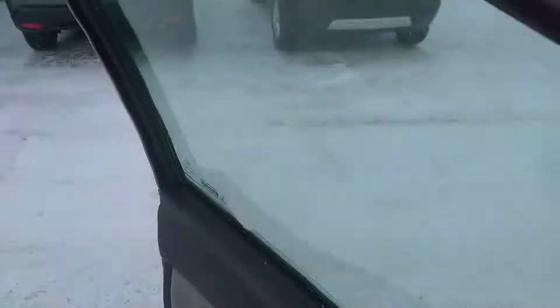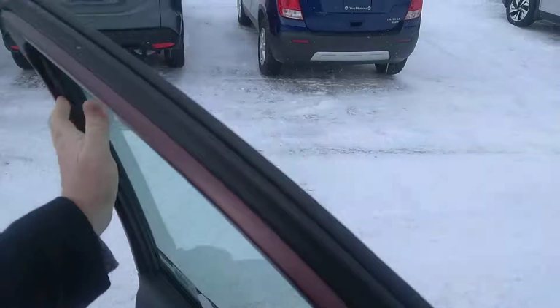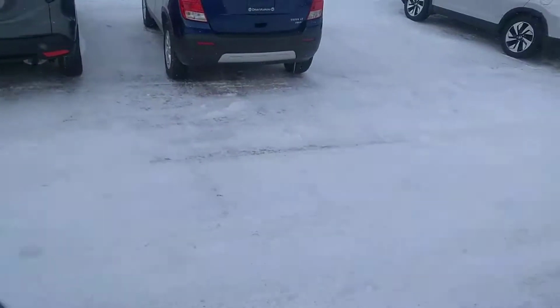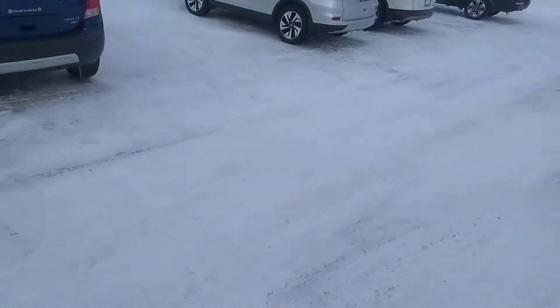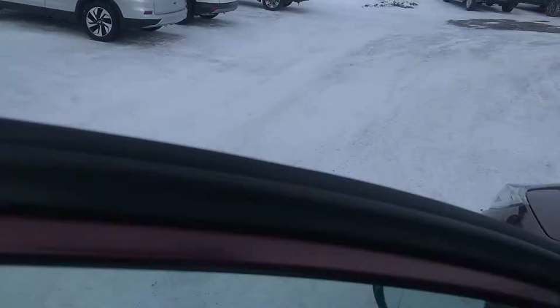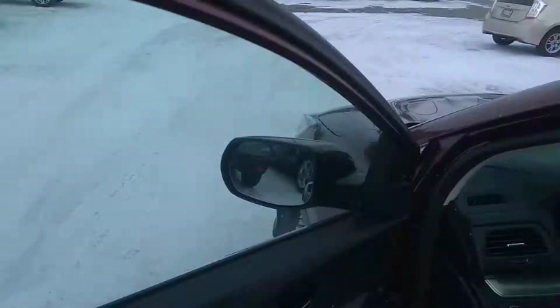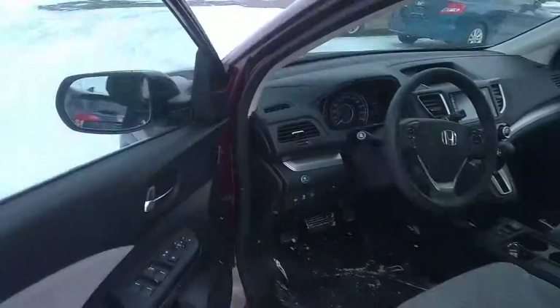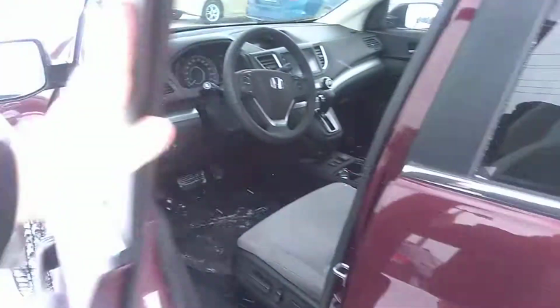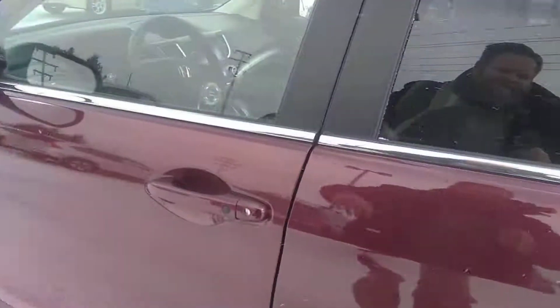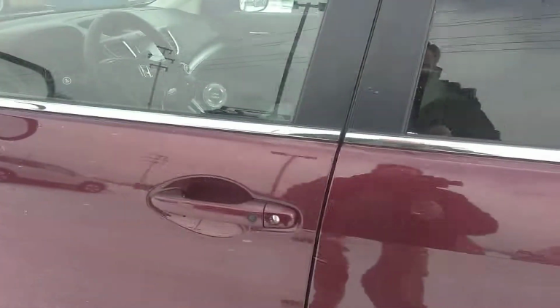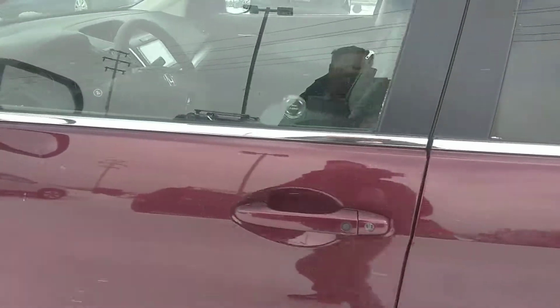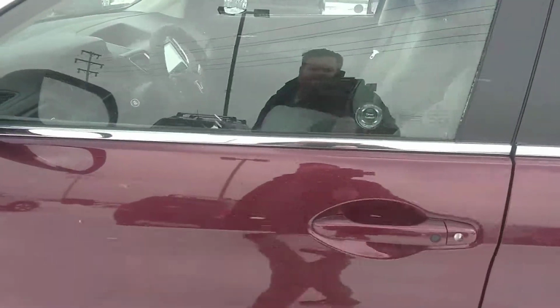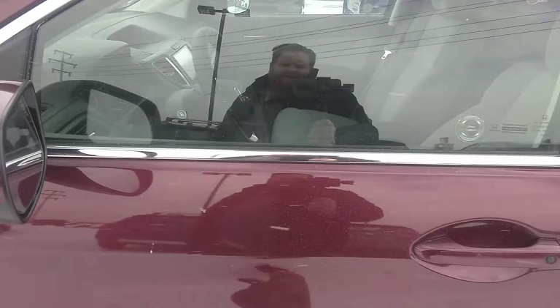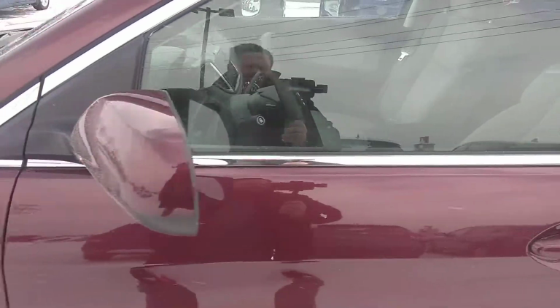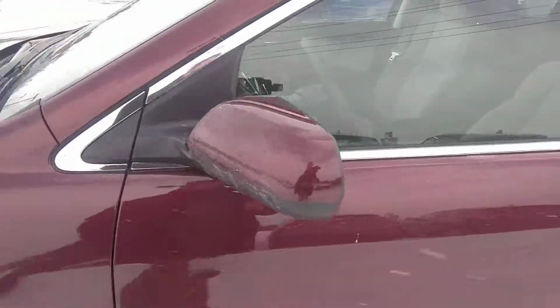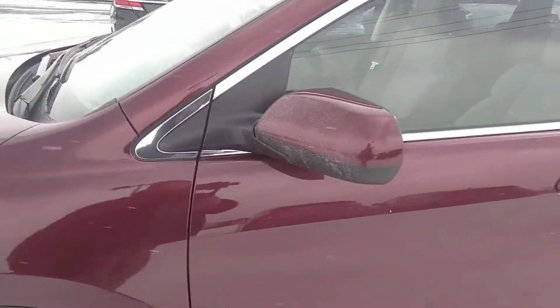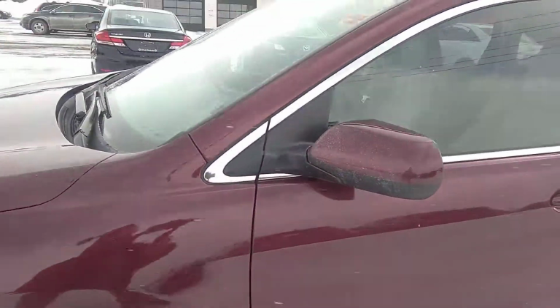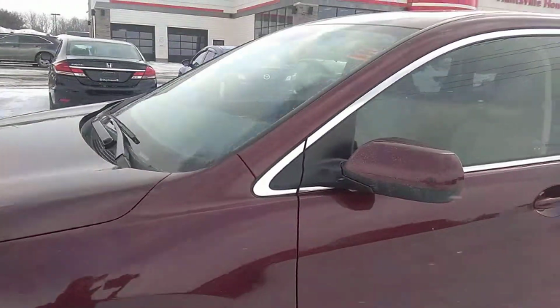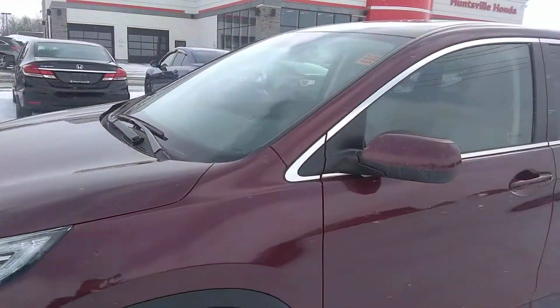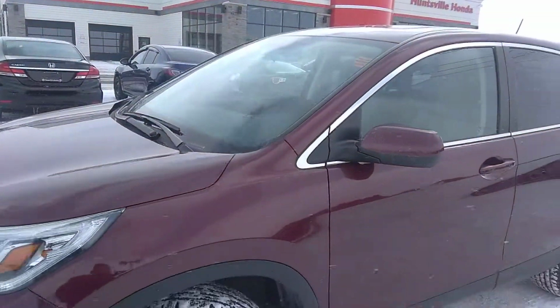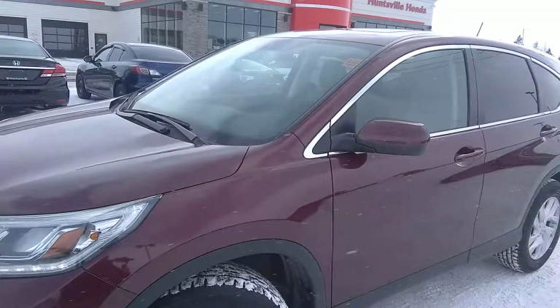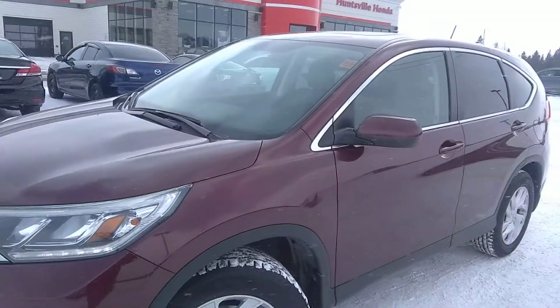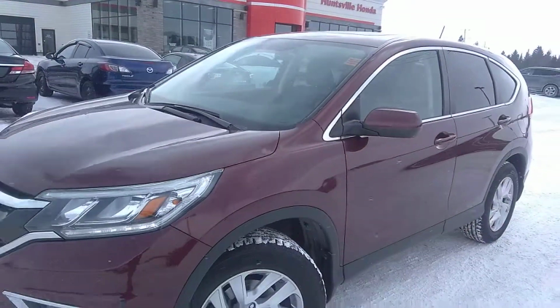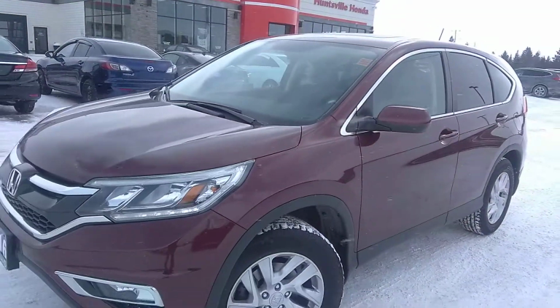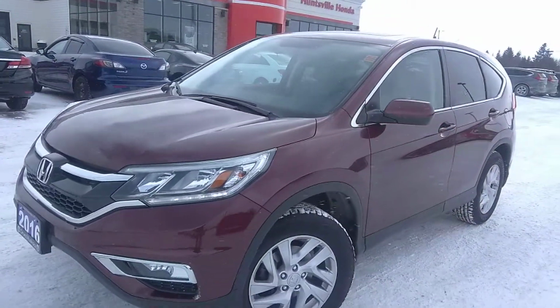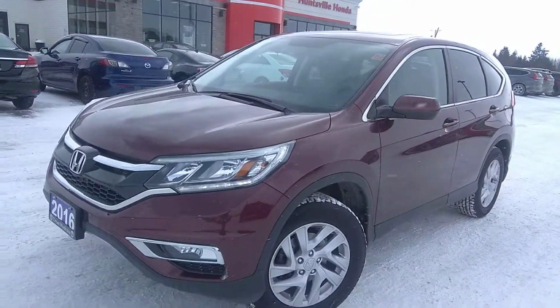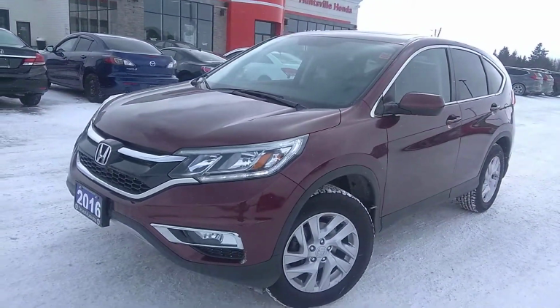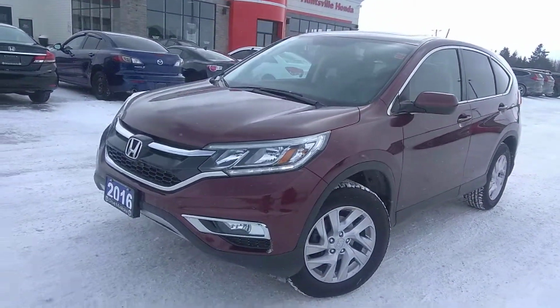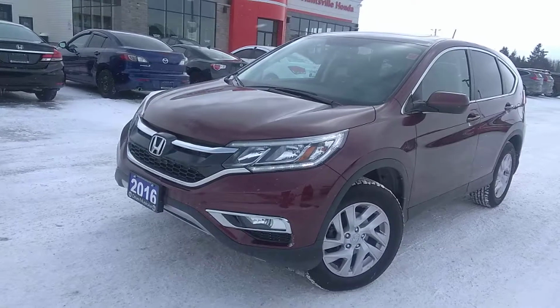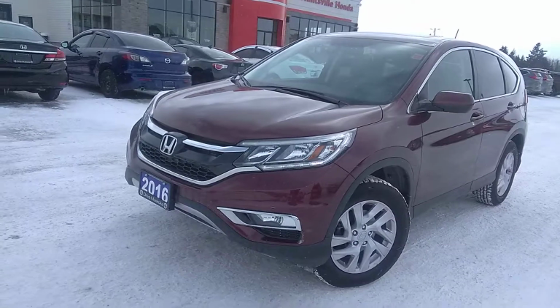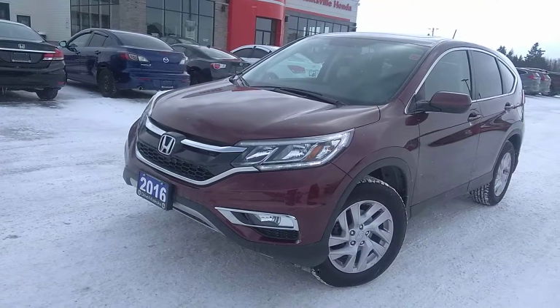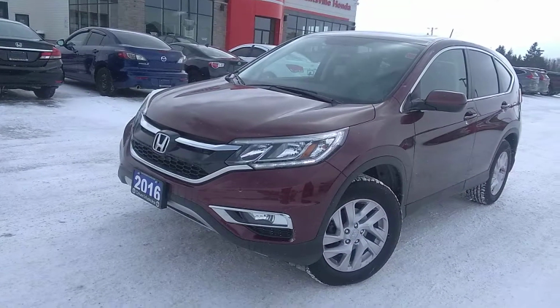So if you have any questions about this 2016 Honda CR-V, please reach out to us at Huntsville Honda in Muskoka. Have a great day everyone.